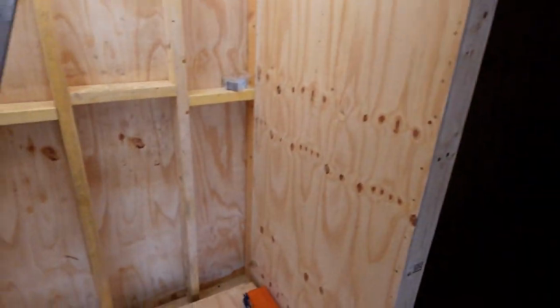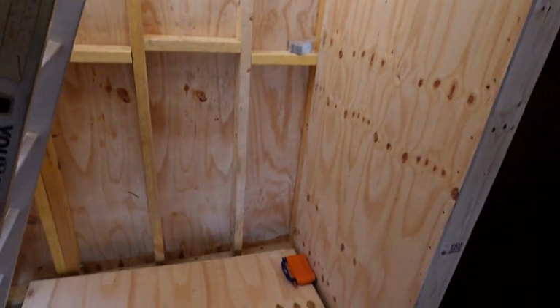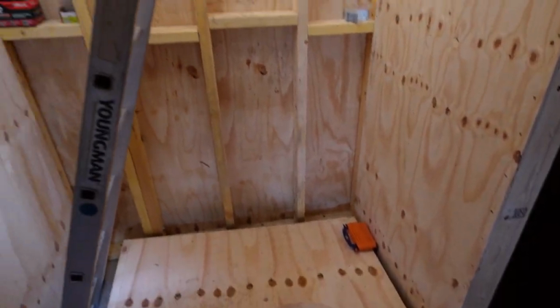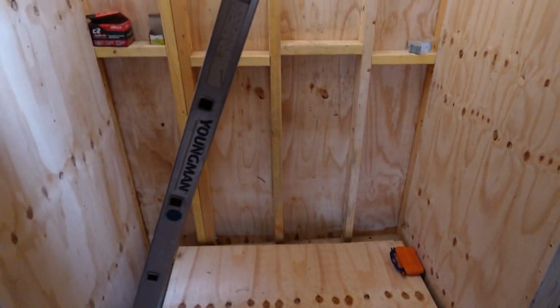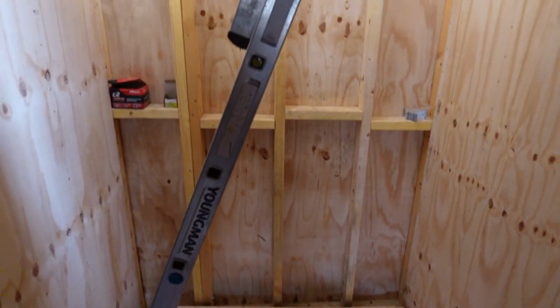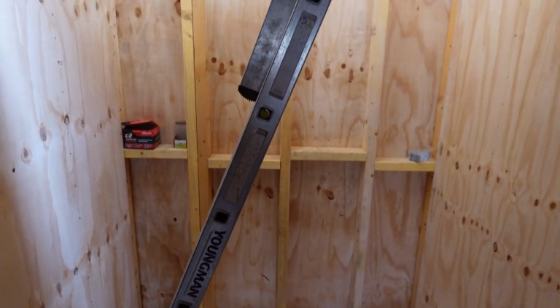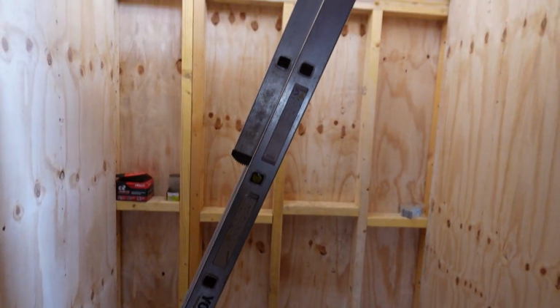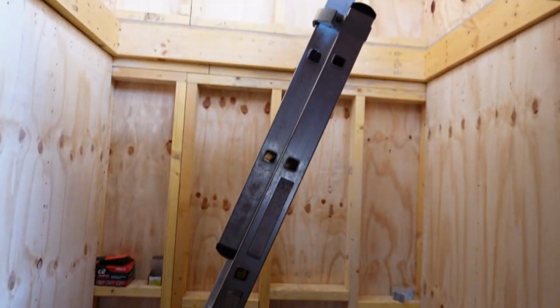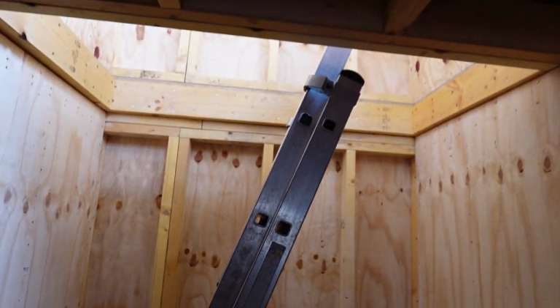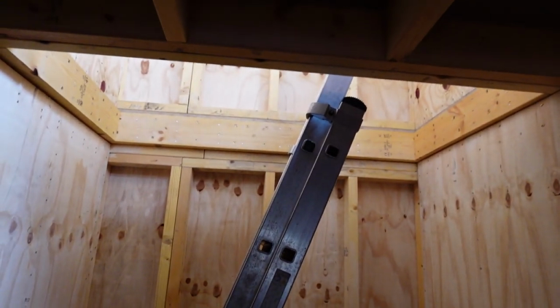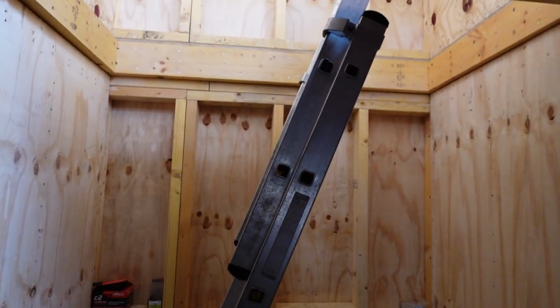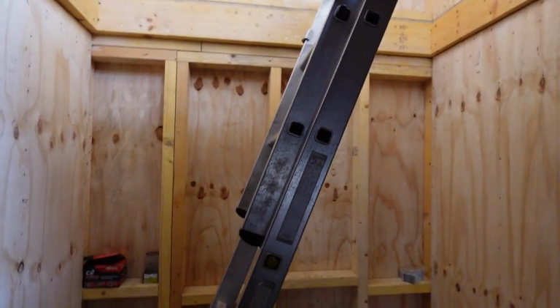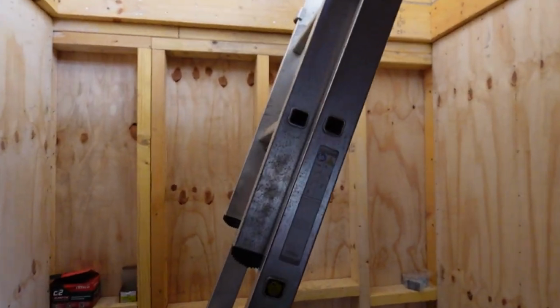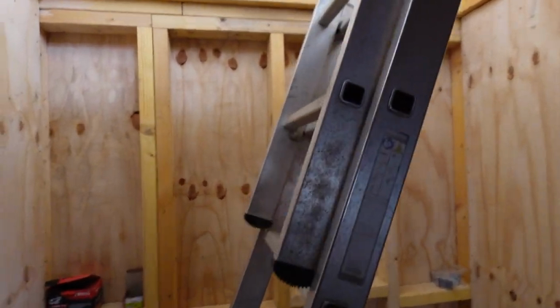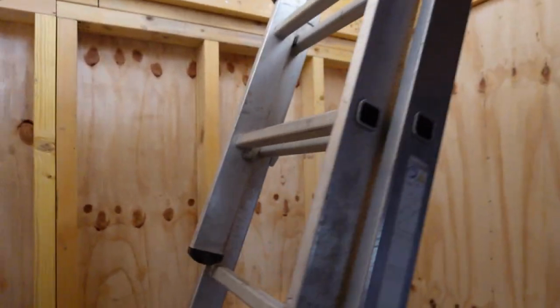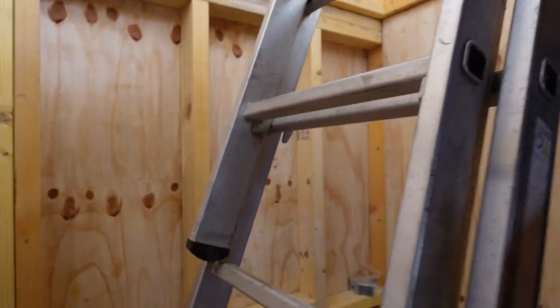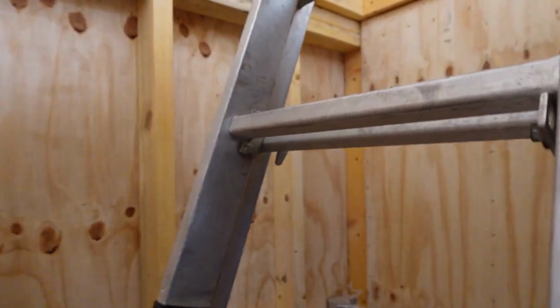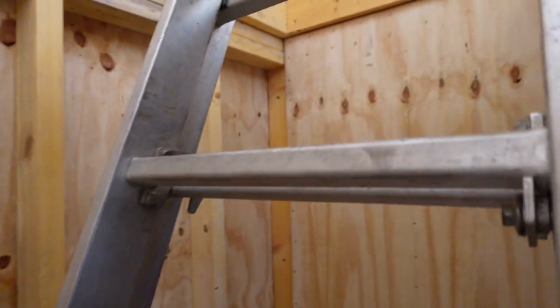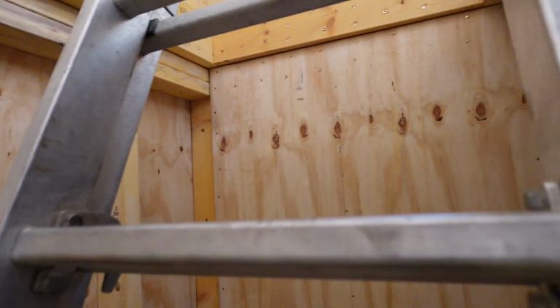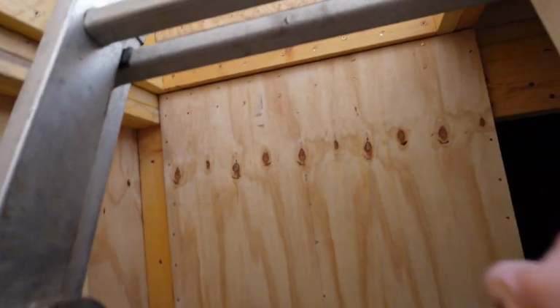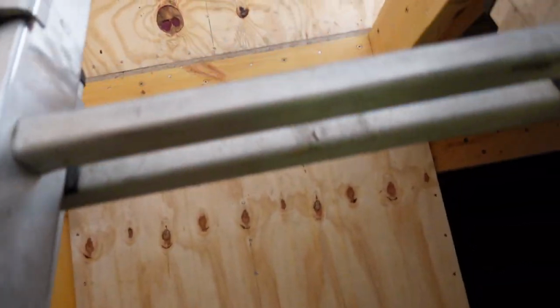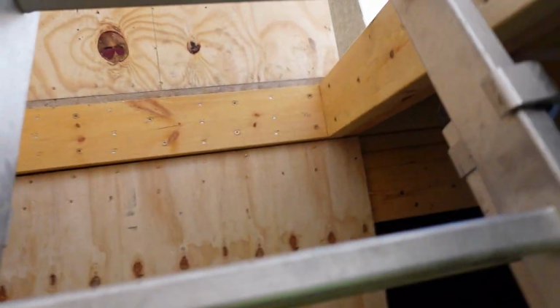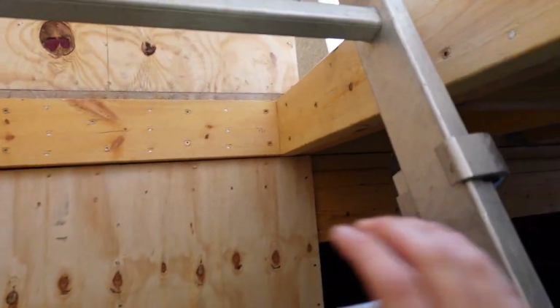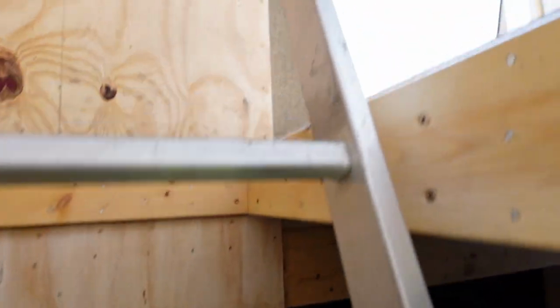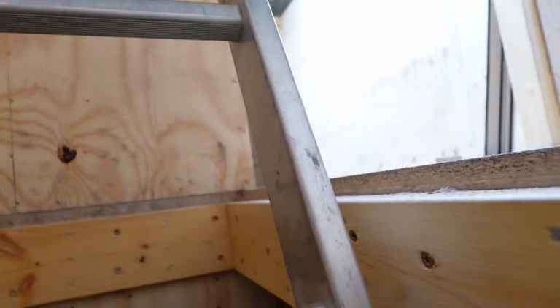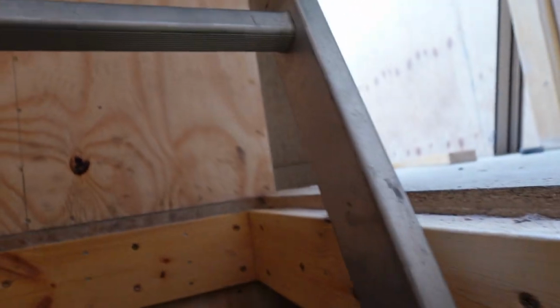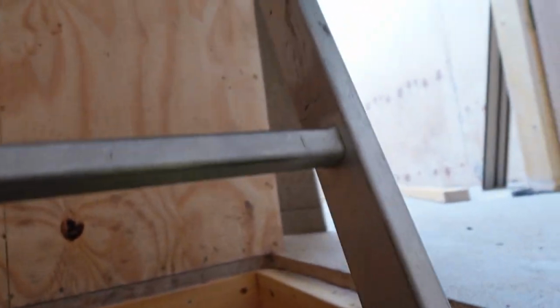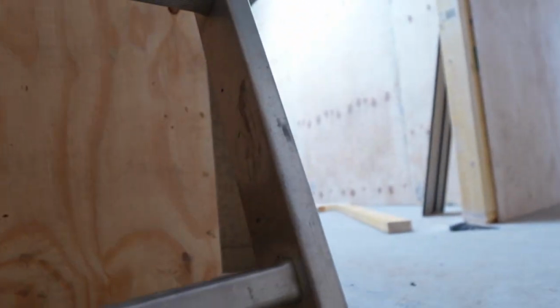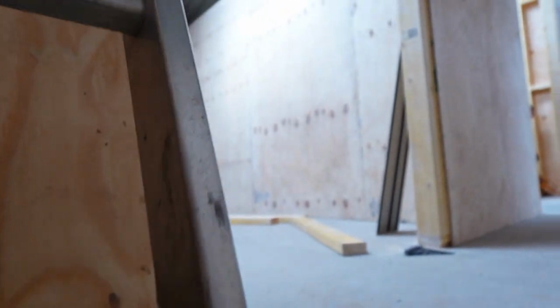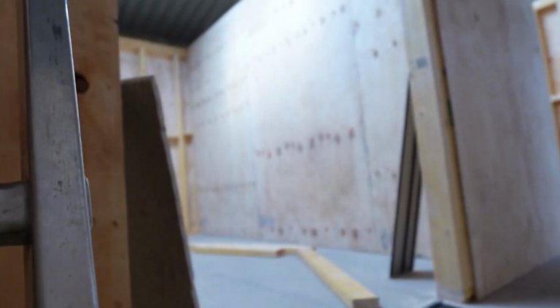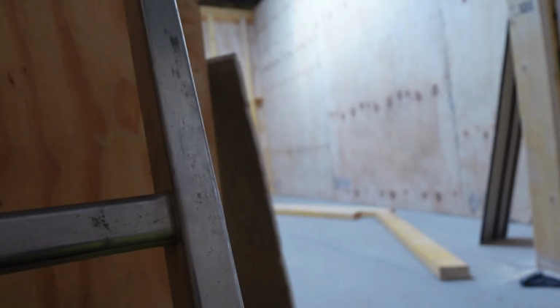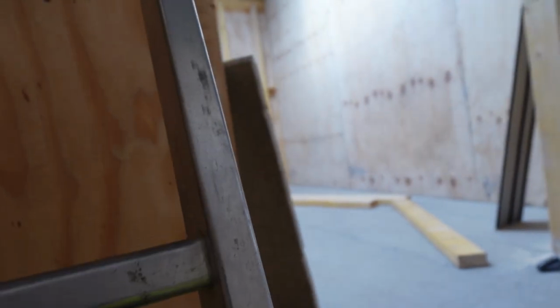And here we'll have our stairs going up to the first floor. Just going up our improvised stairs for the moment to show you the first floor.